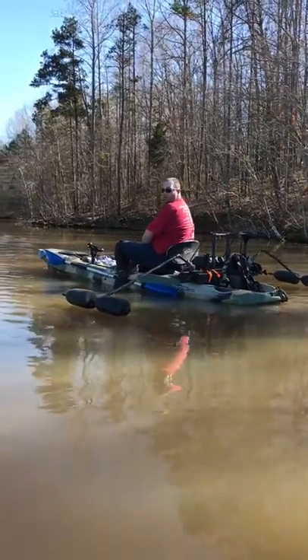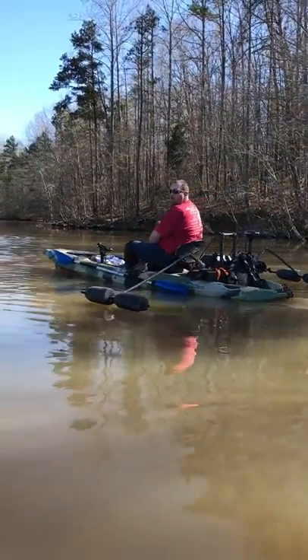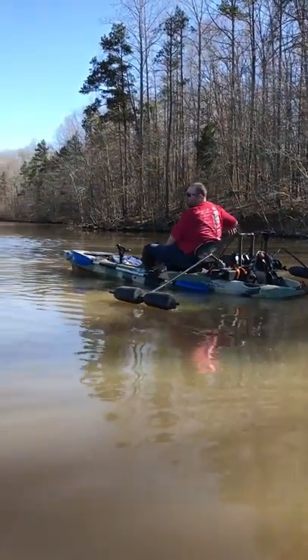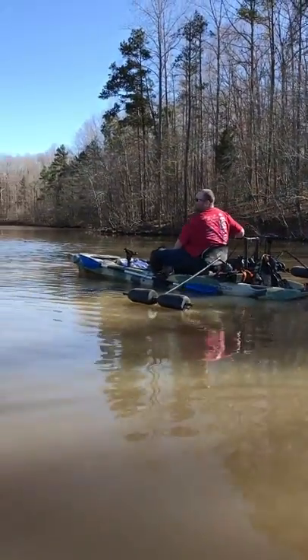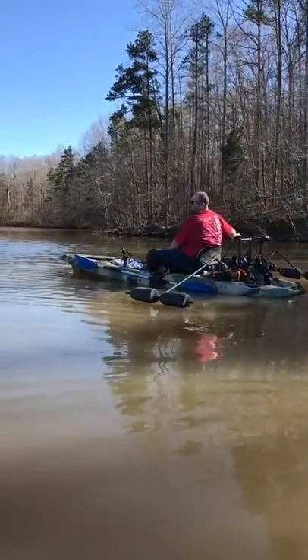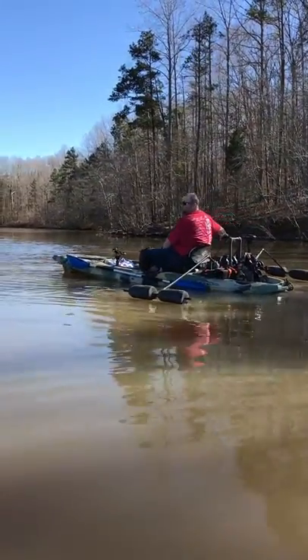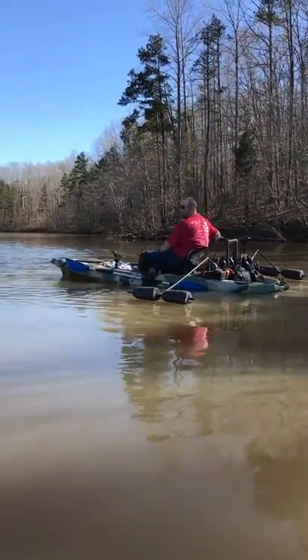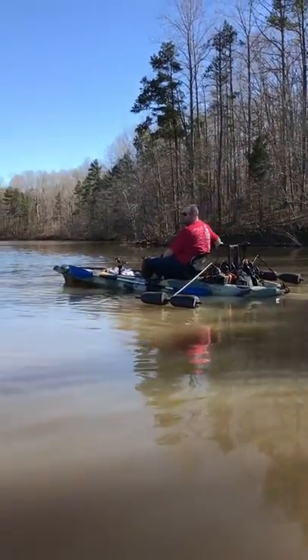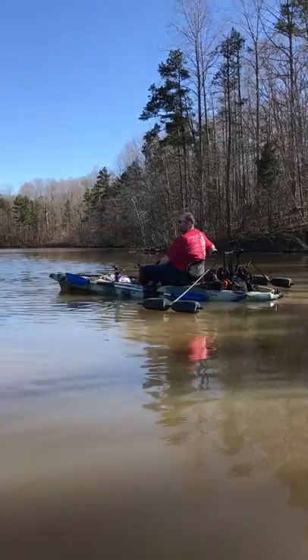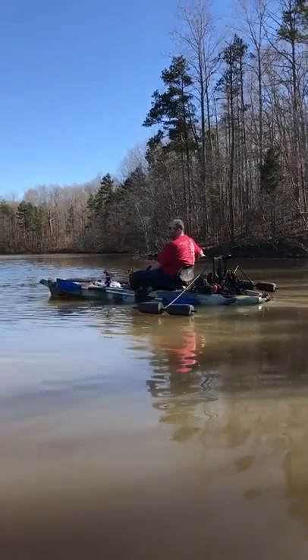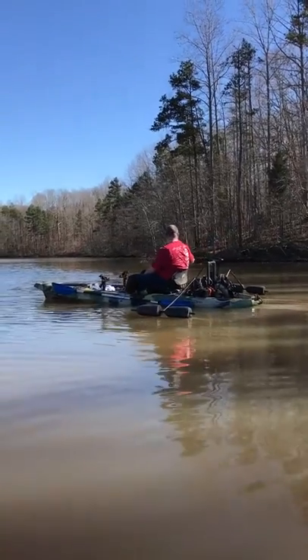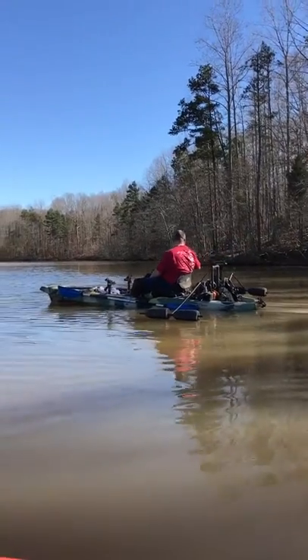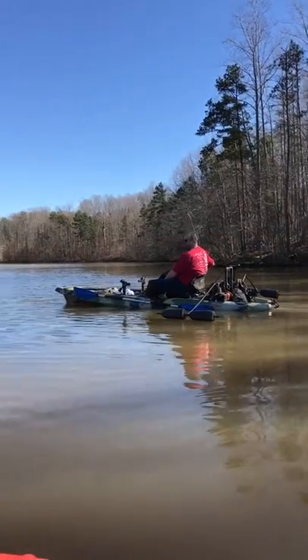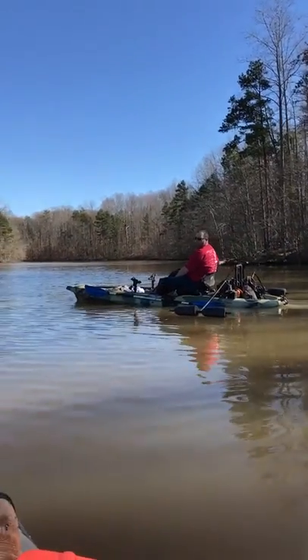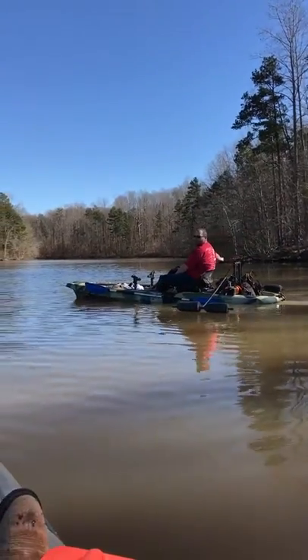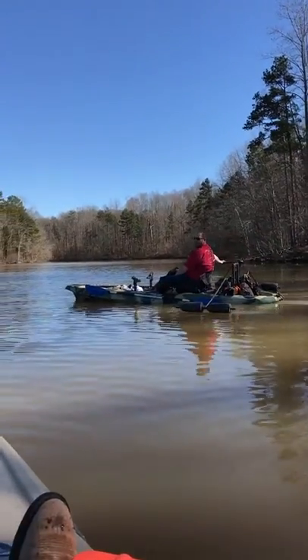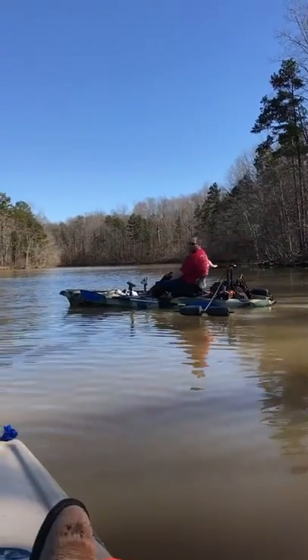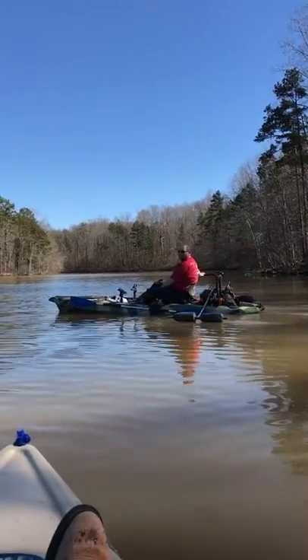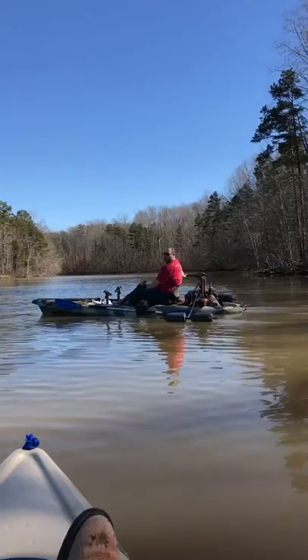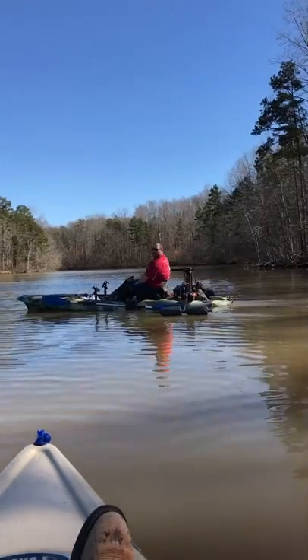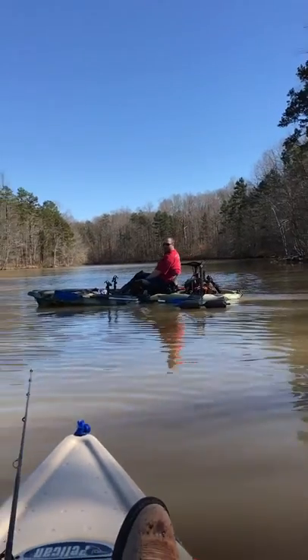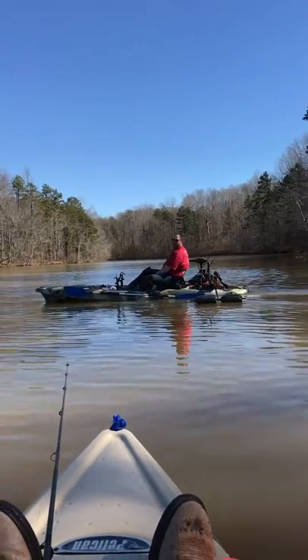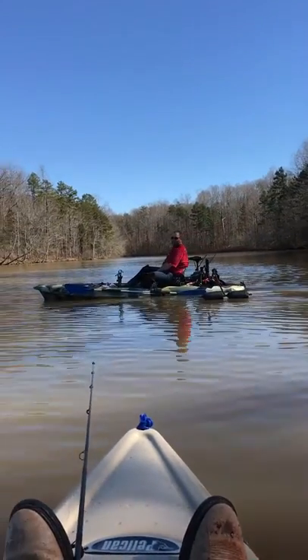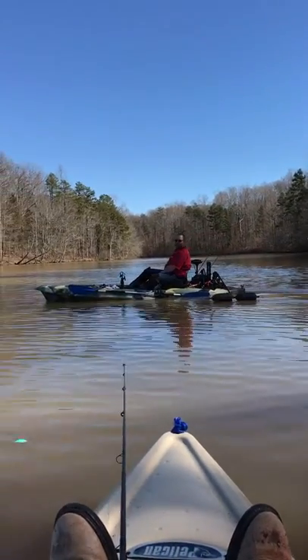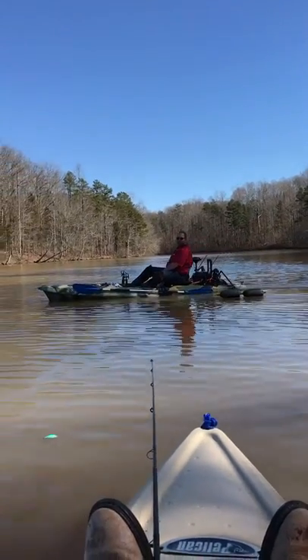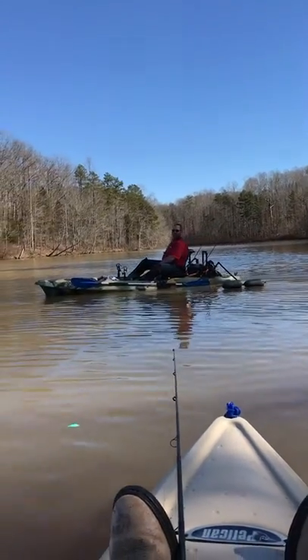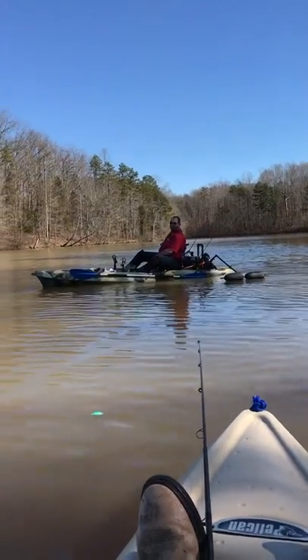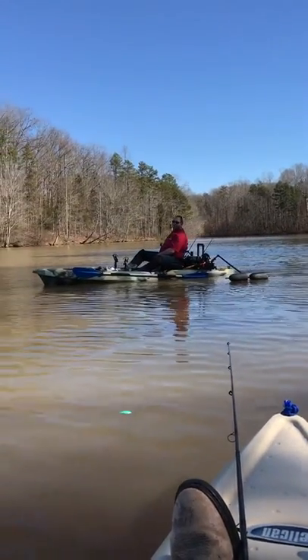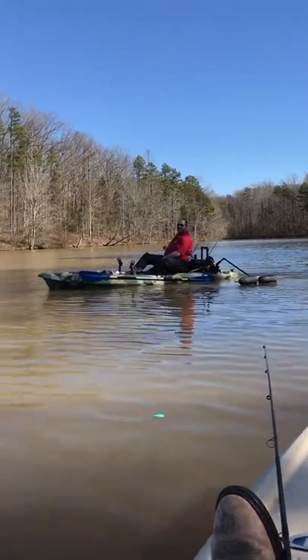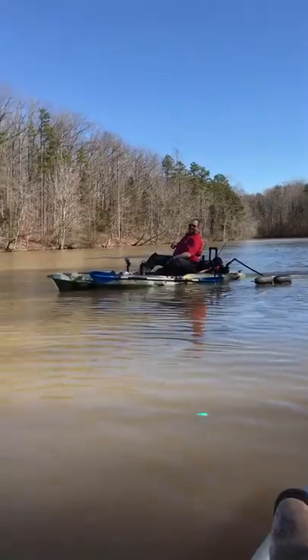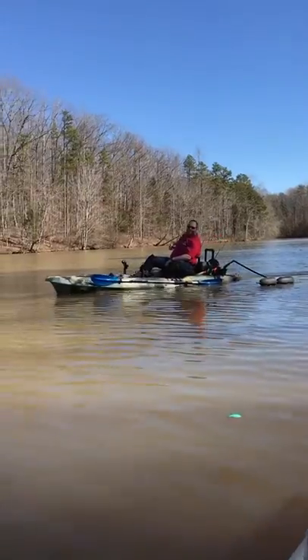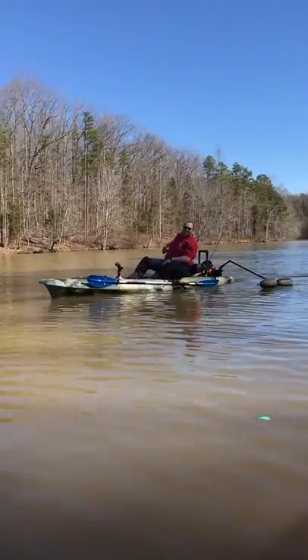I had the 30 on this and I got a Minn Kota 55, and this is speed 2 — pretty much the top speed of the 30. Here's speed 3, speed 4, and go.